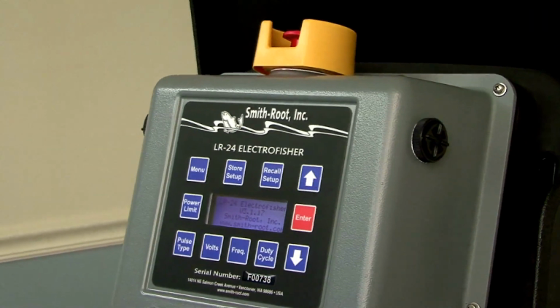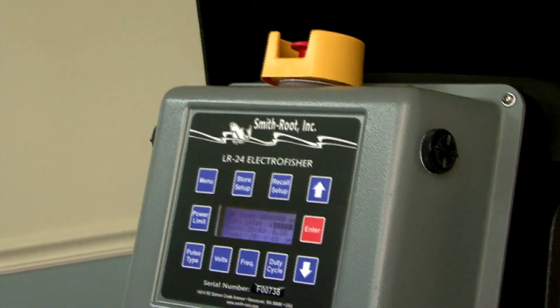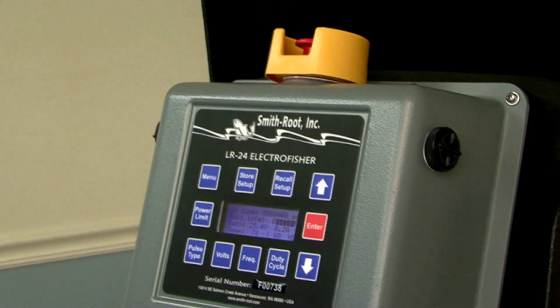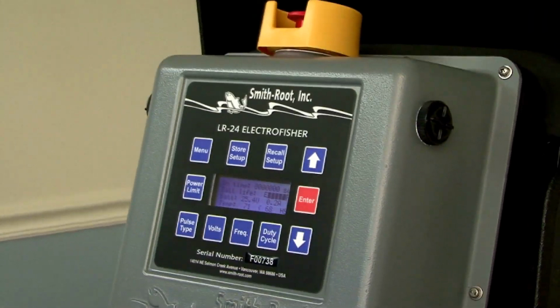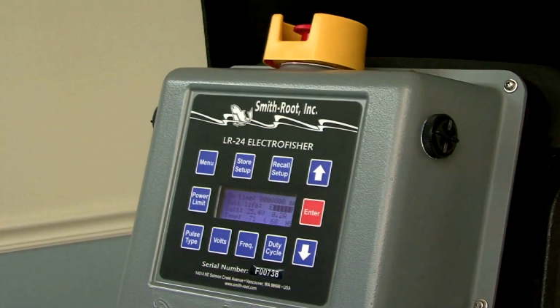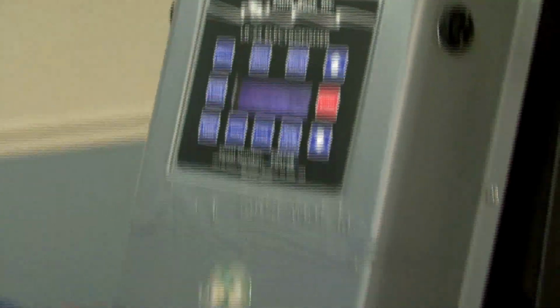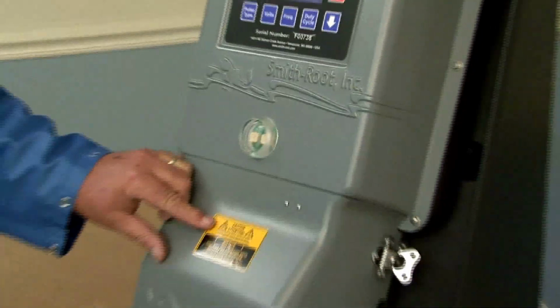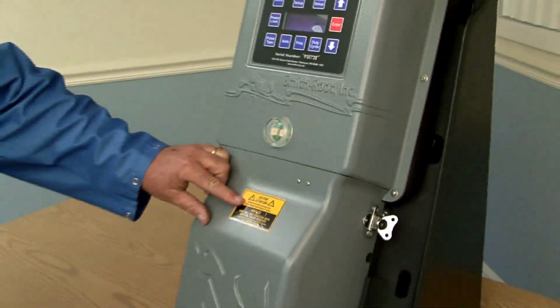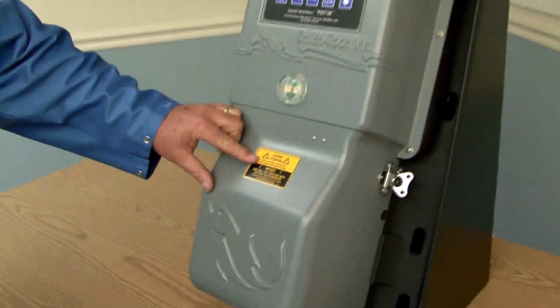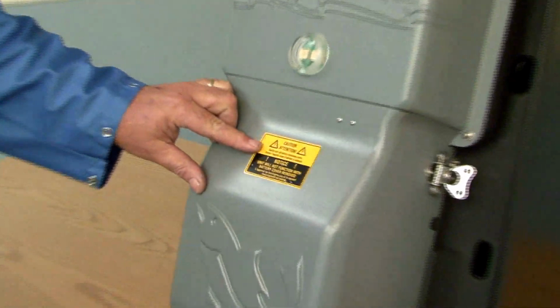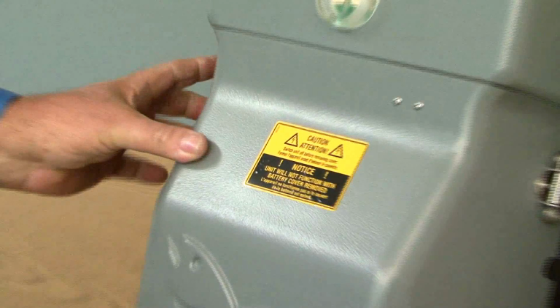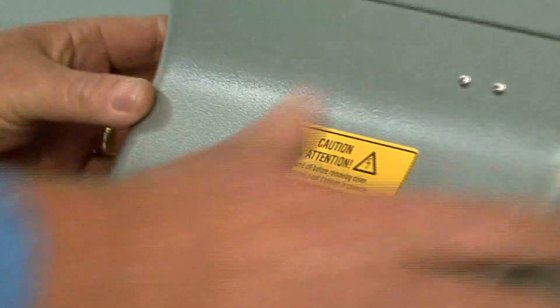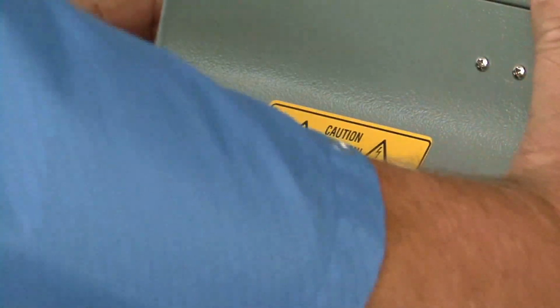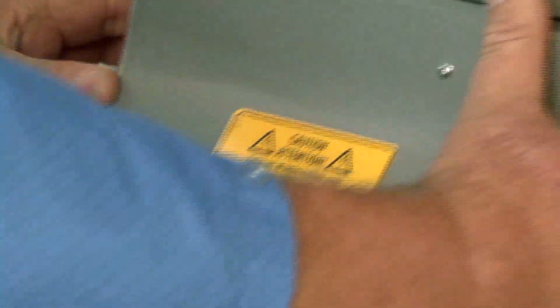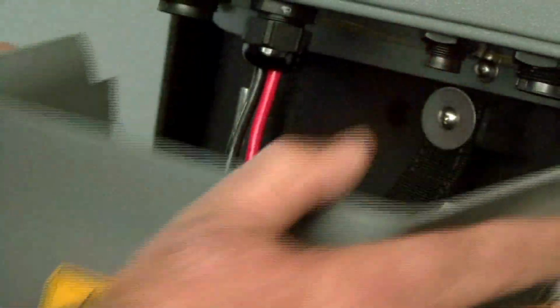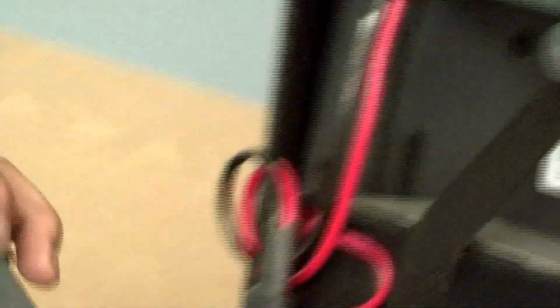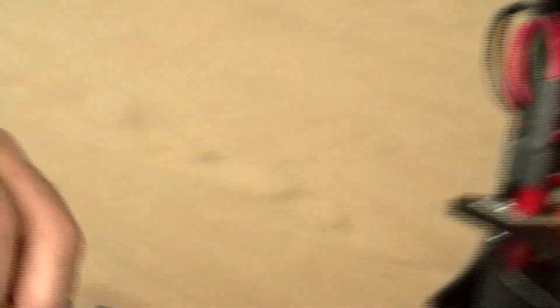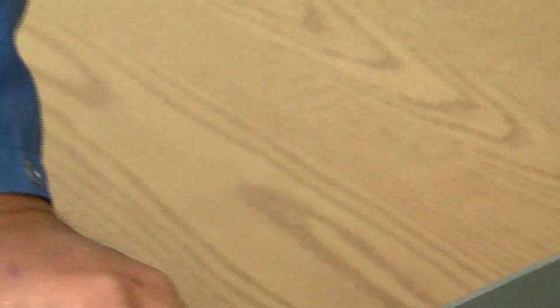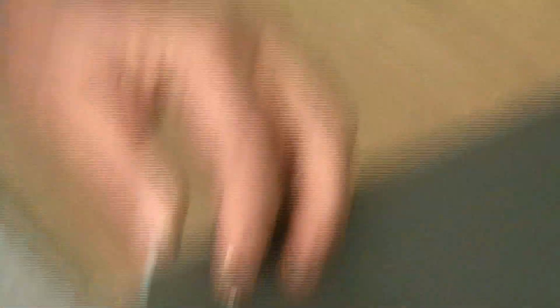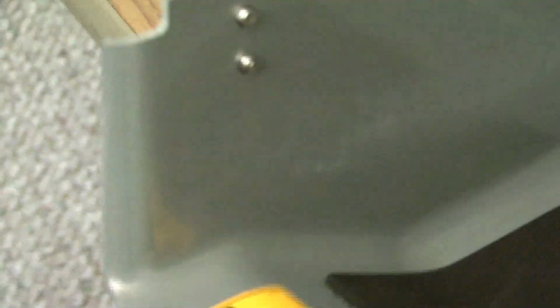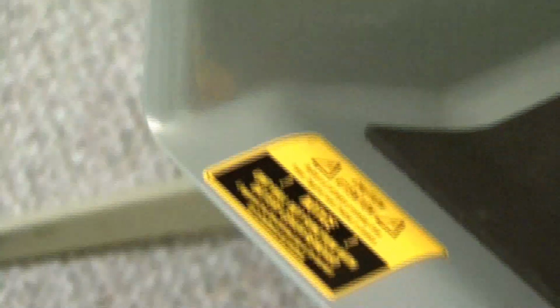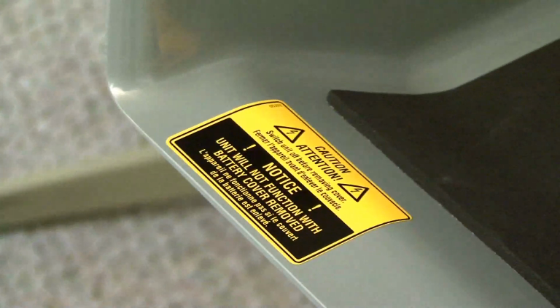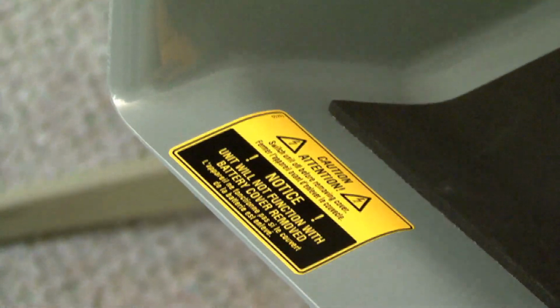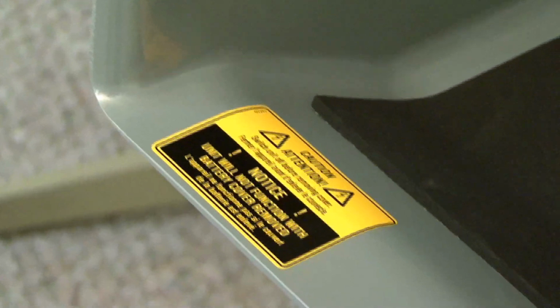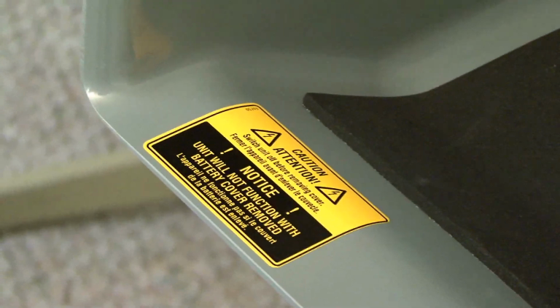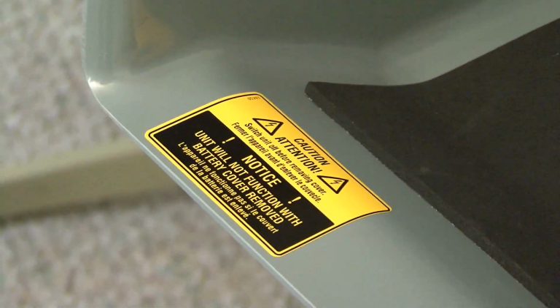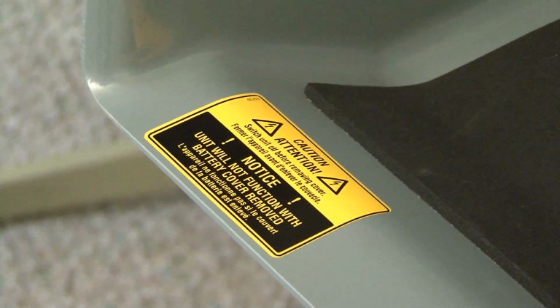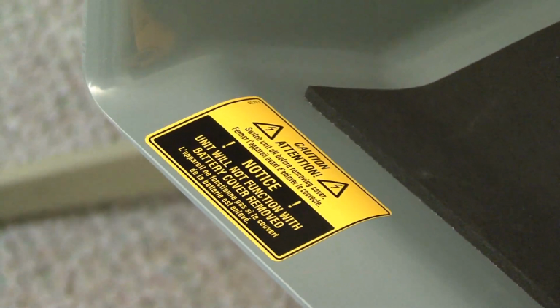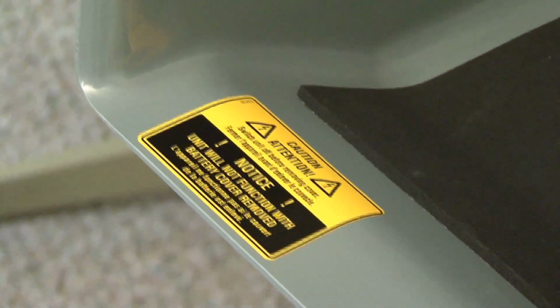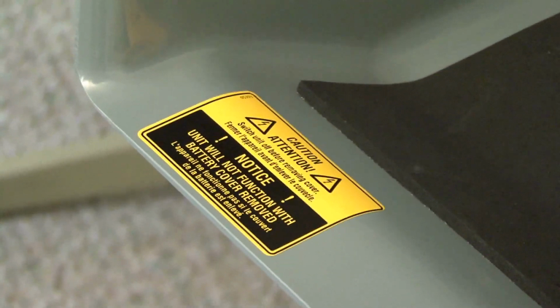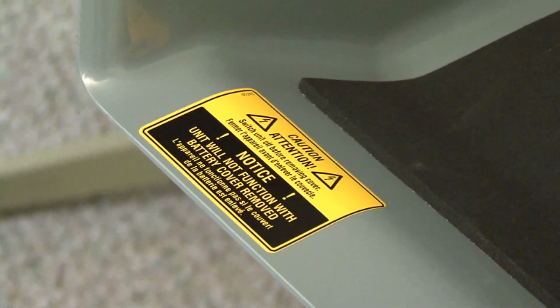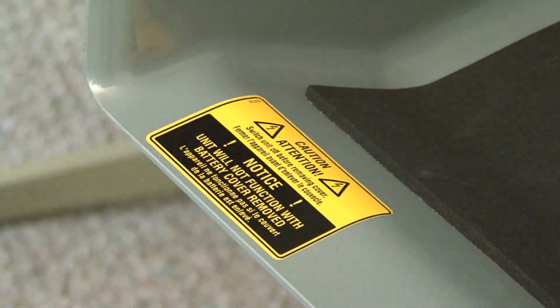There are two labels saying the battery cover must be on to start — one on the outside and one on the inside — to try to help remind people. But it's still probably the number one cause of failure.